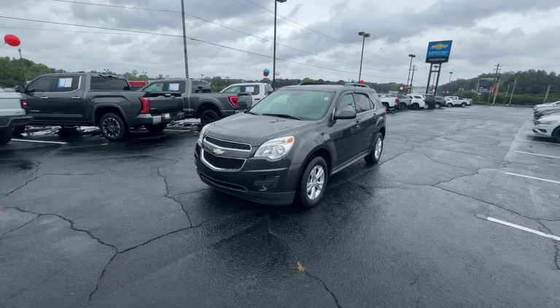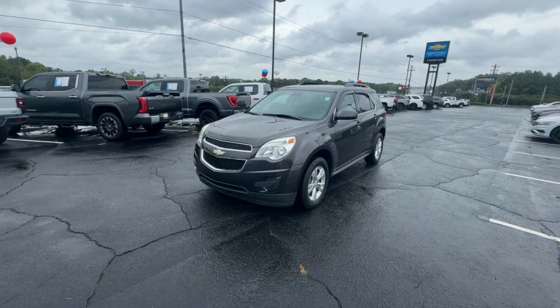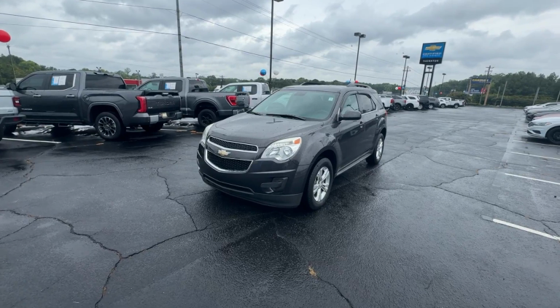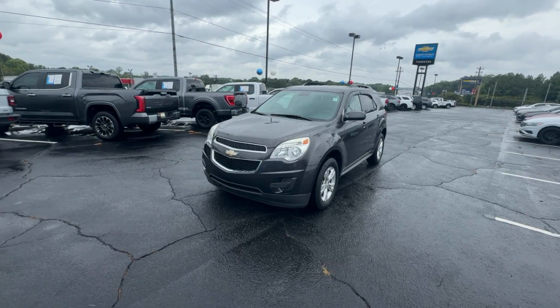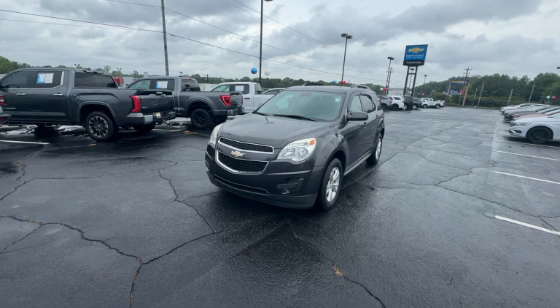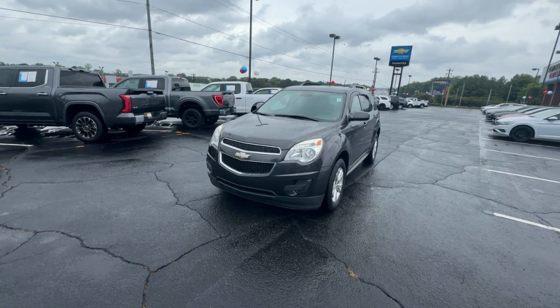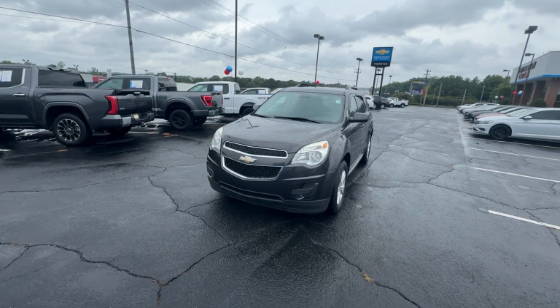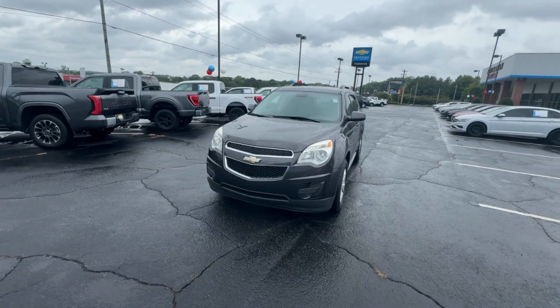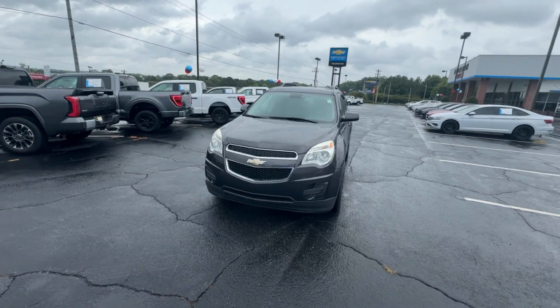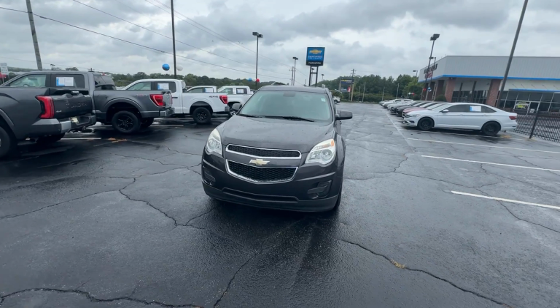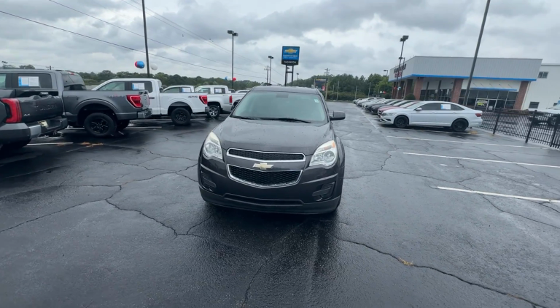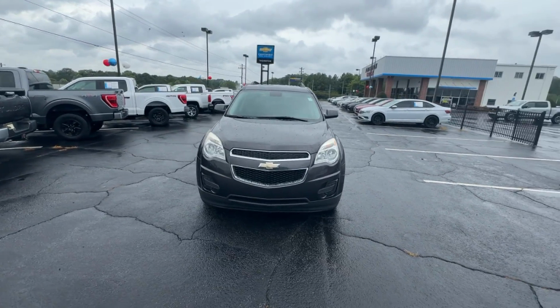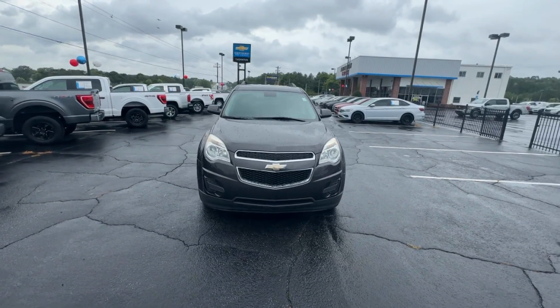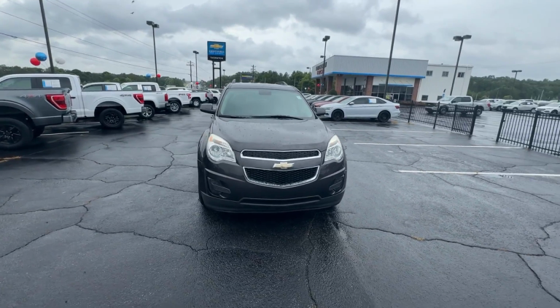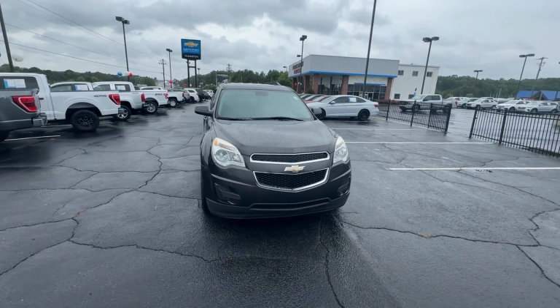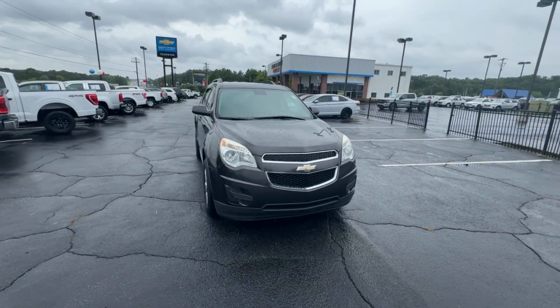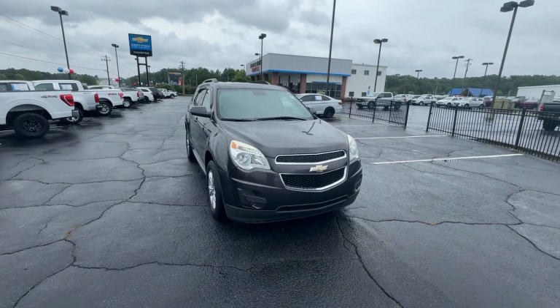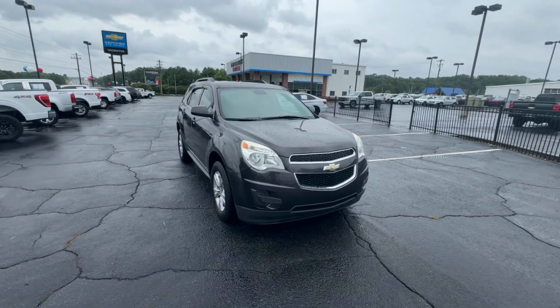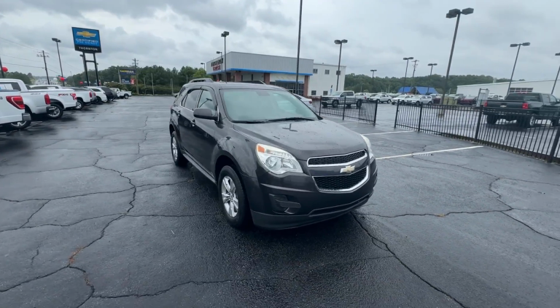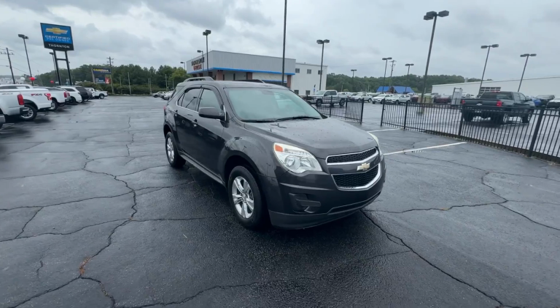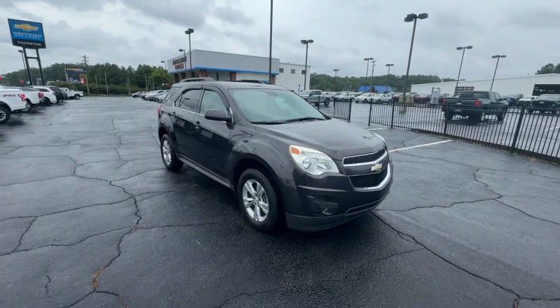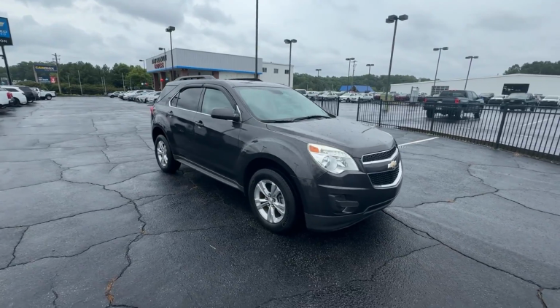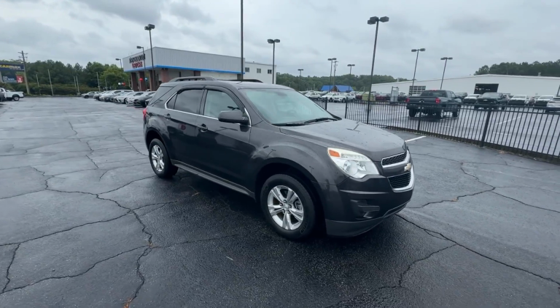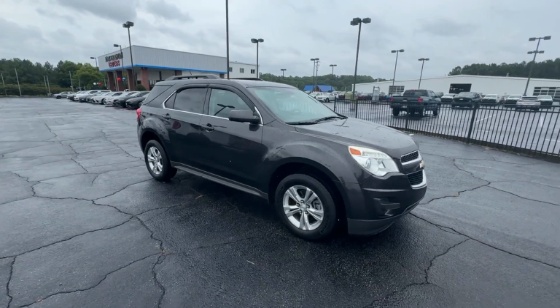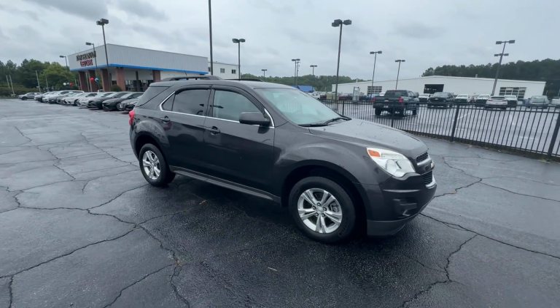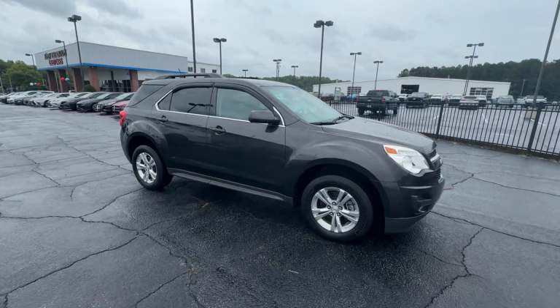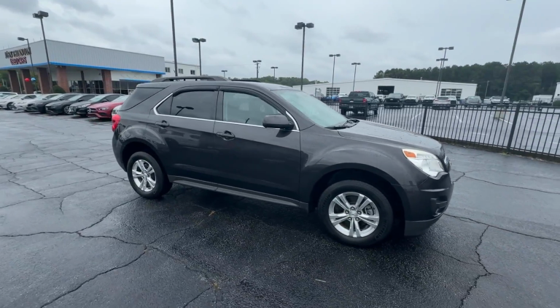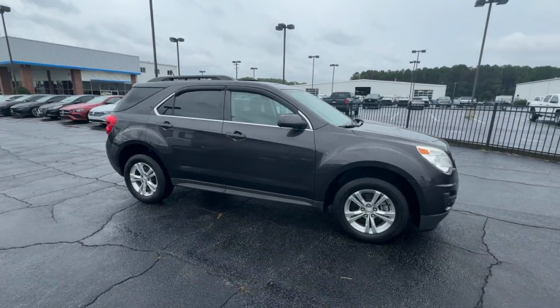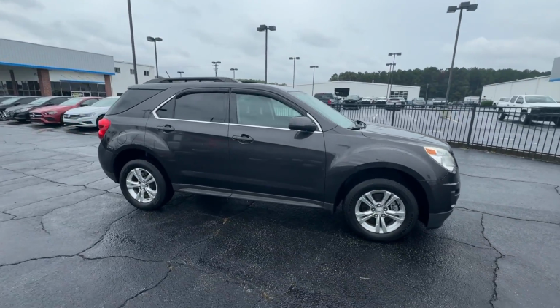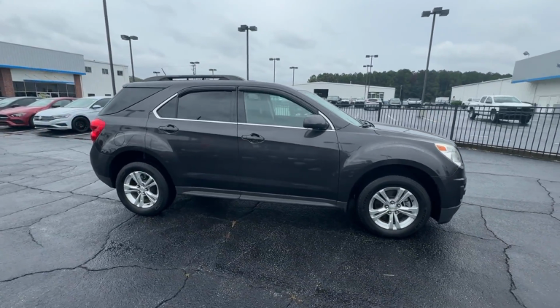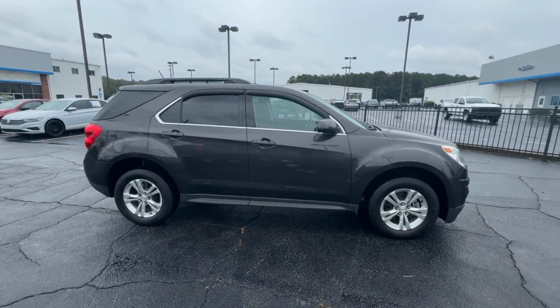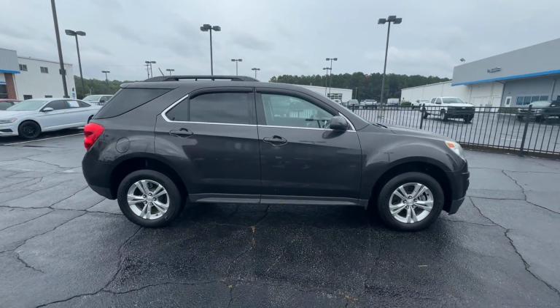Here is a wonderful 2014 Chevrolet Equinox. This vehicle is an outstanding buy with fewer than 60,000 miles on the odometer.